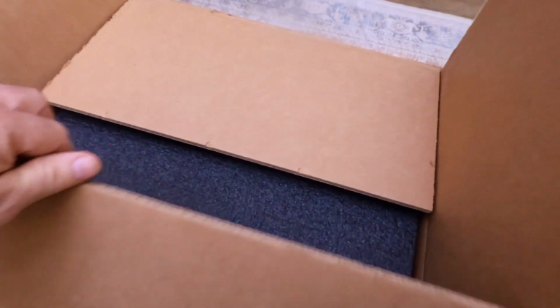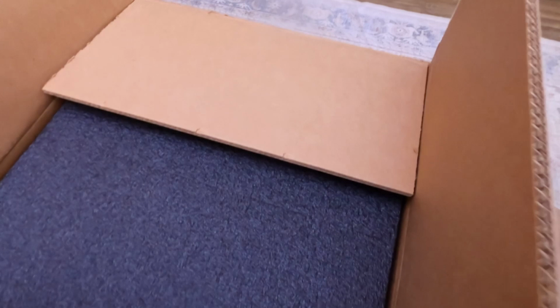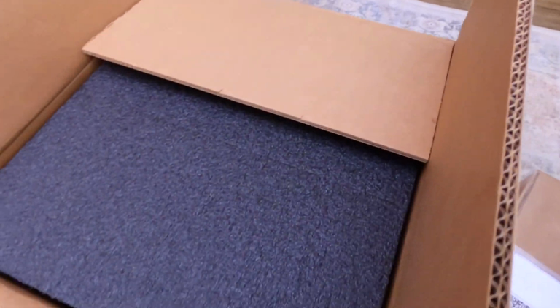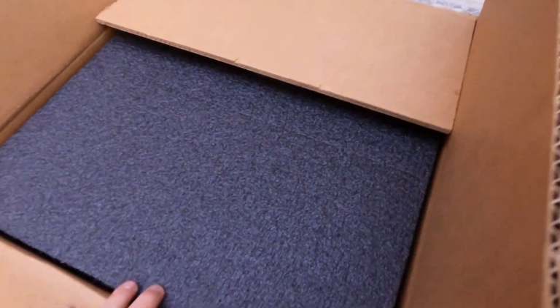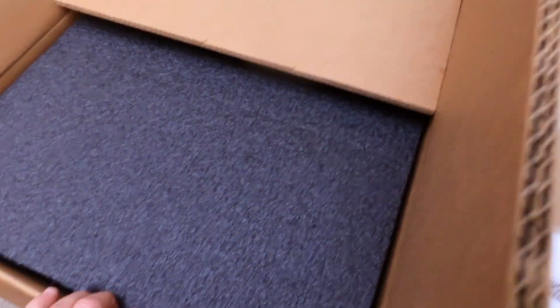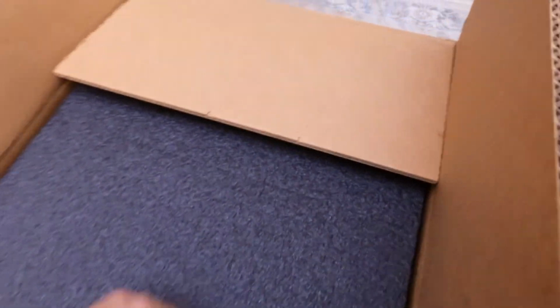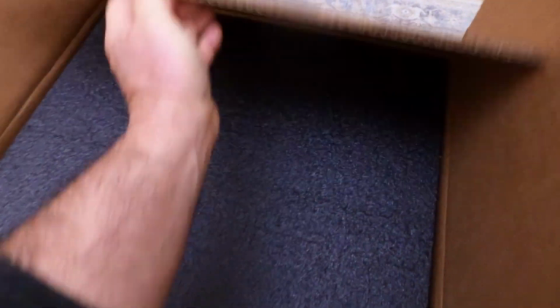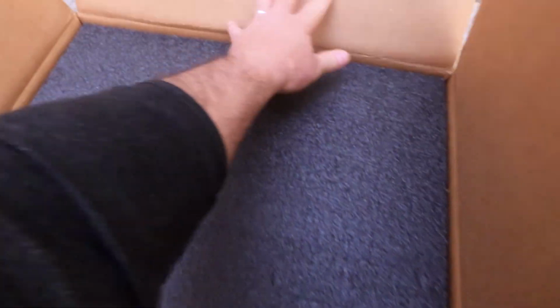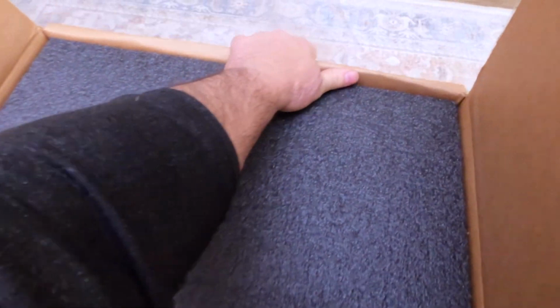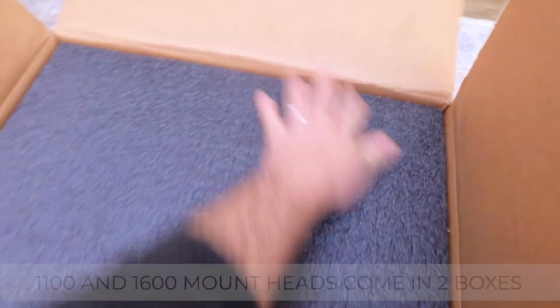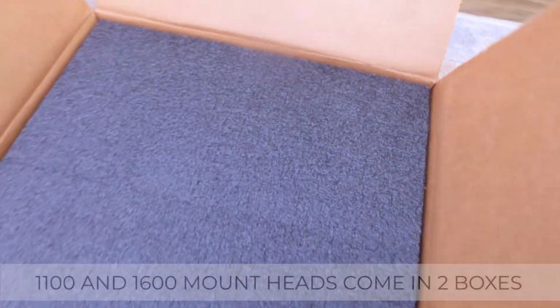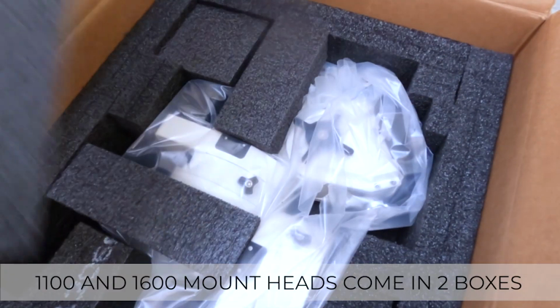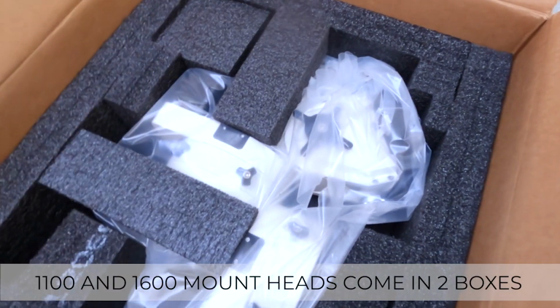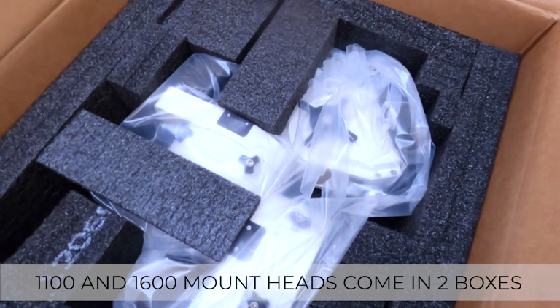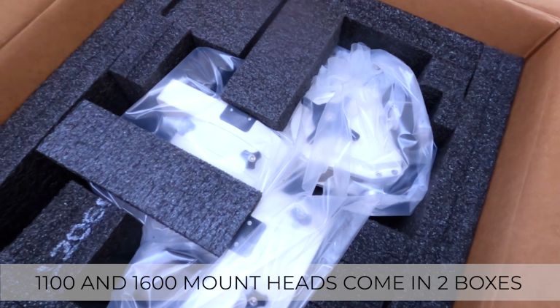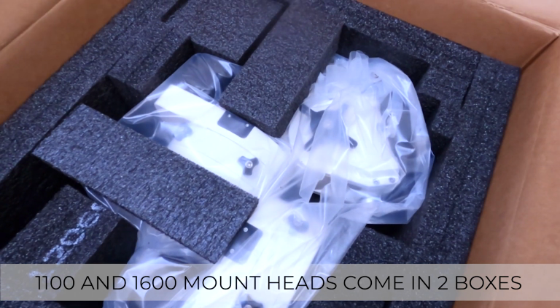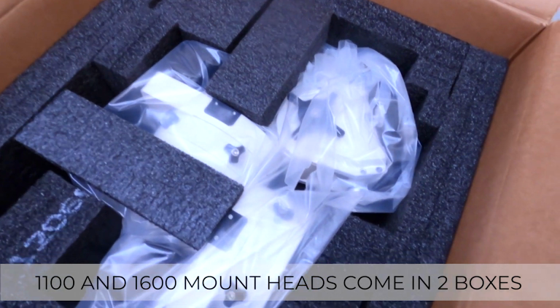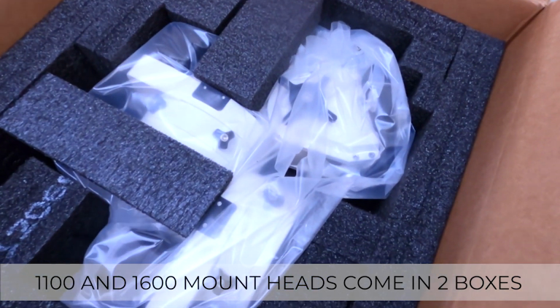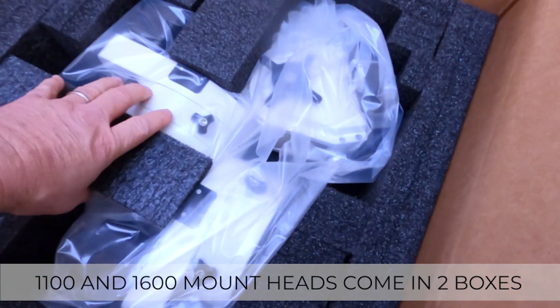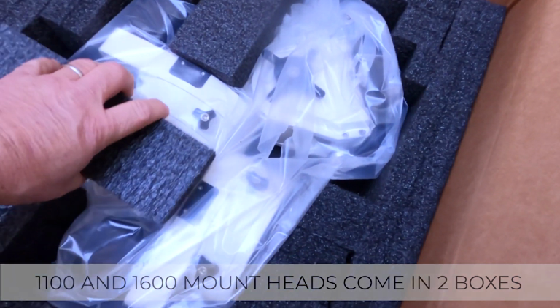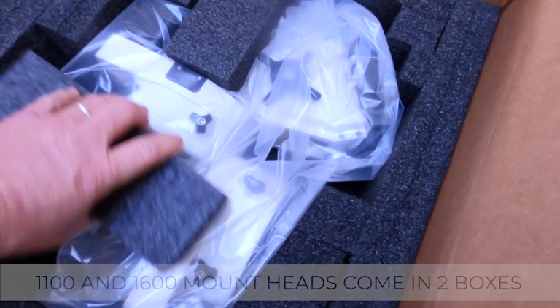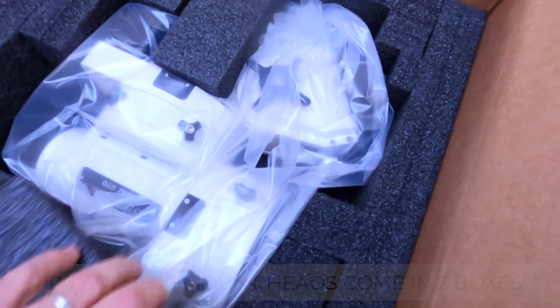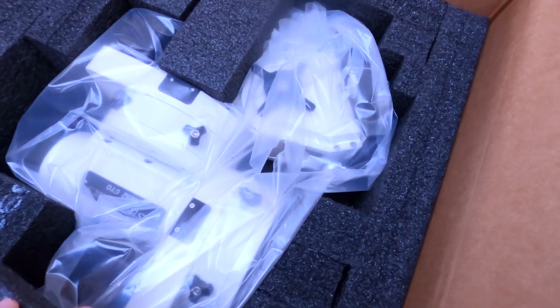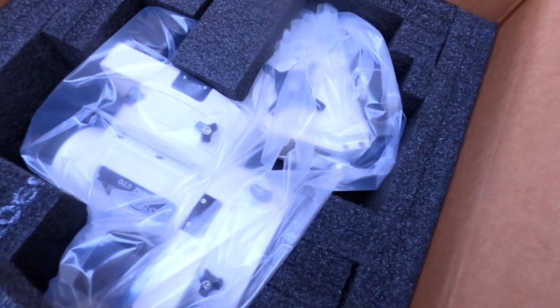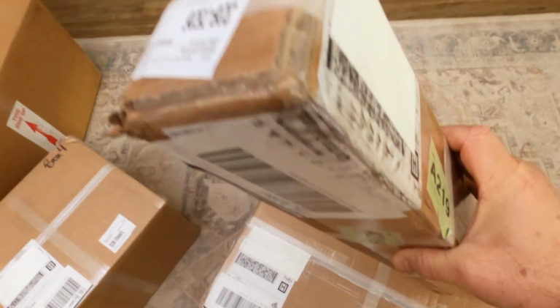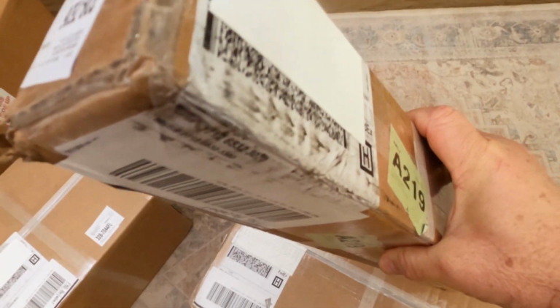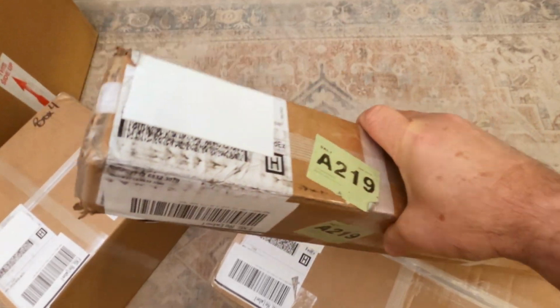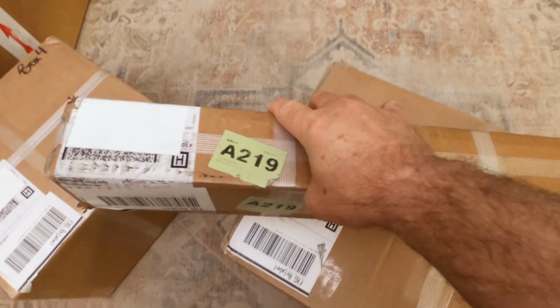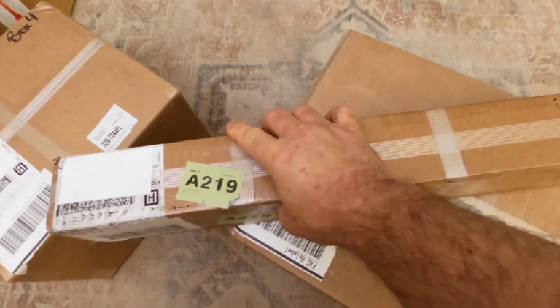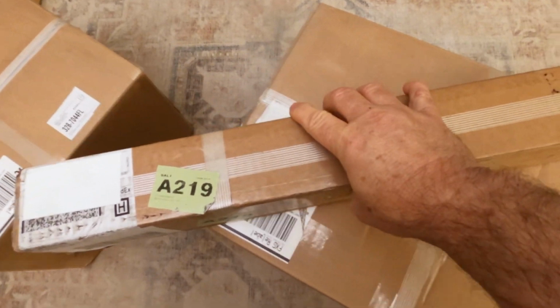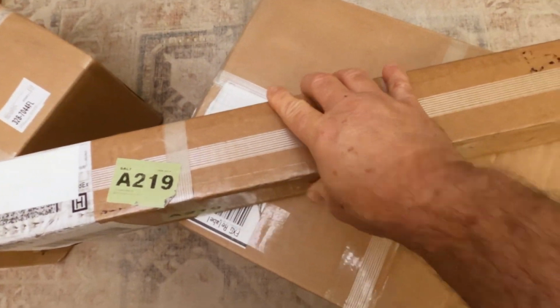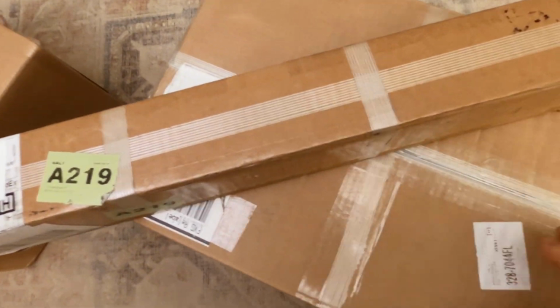In this box should be the mount head. Sure enough, this is a Mach 2 mount head, very nicely packaged. This long, narrow box is the counterweight shaft.